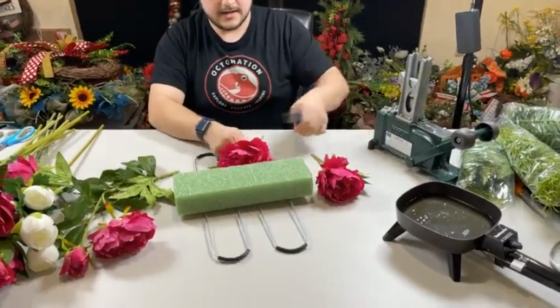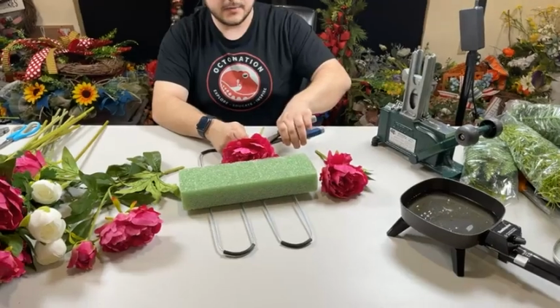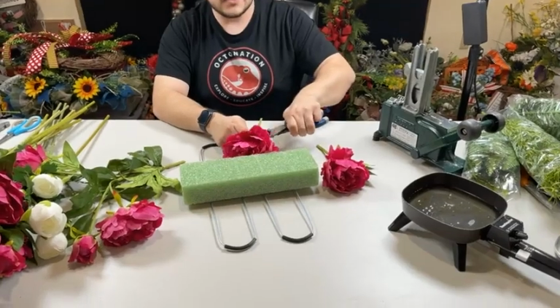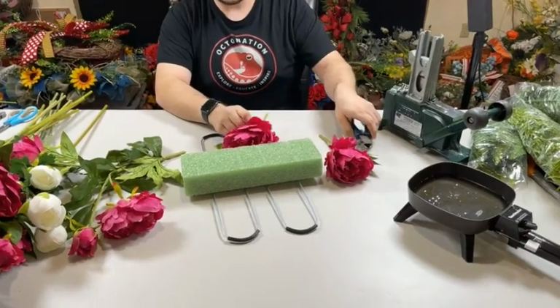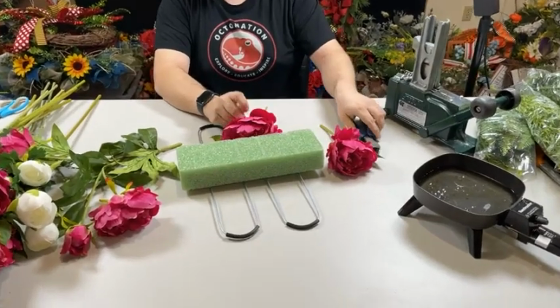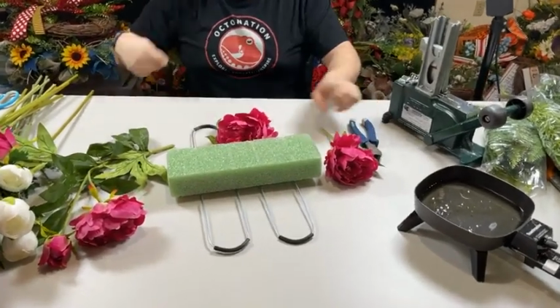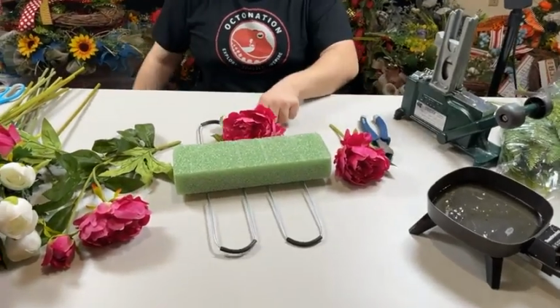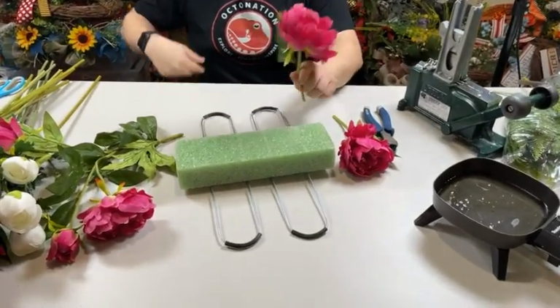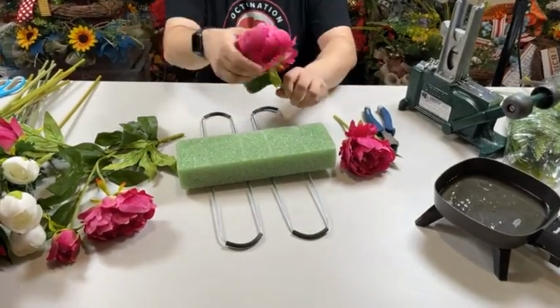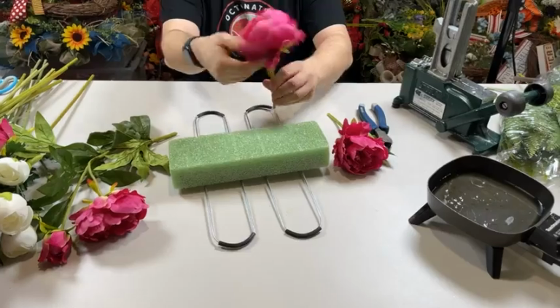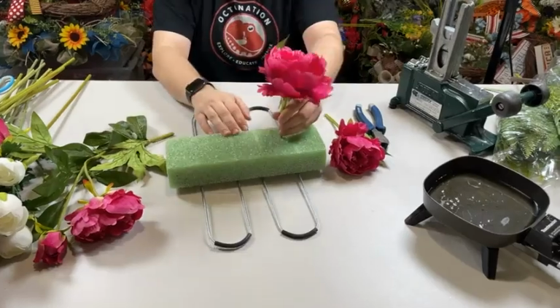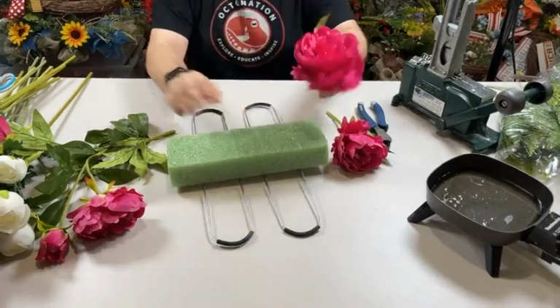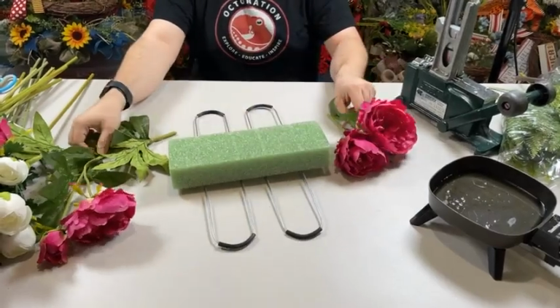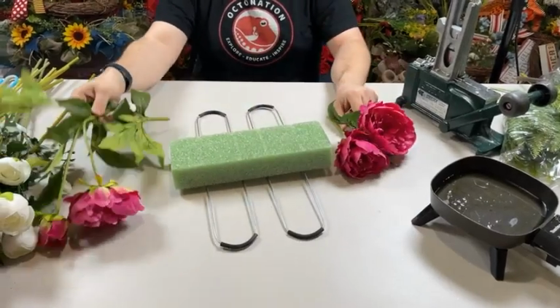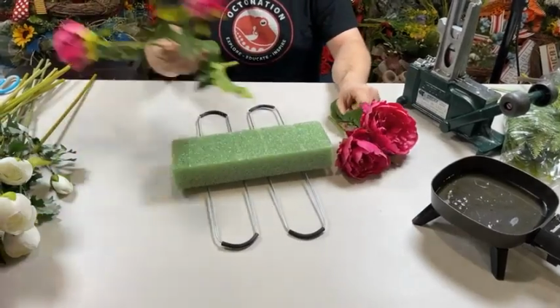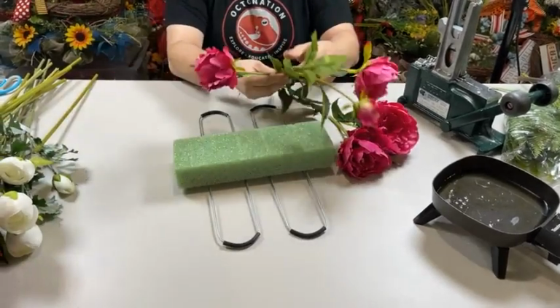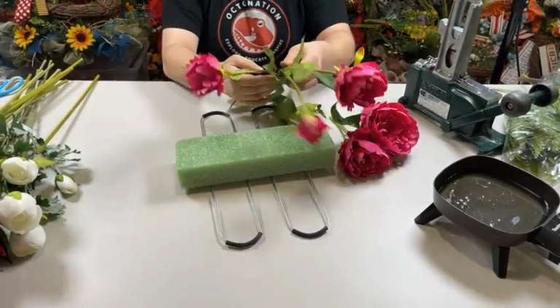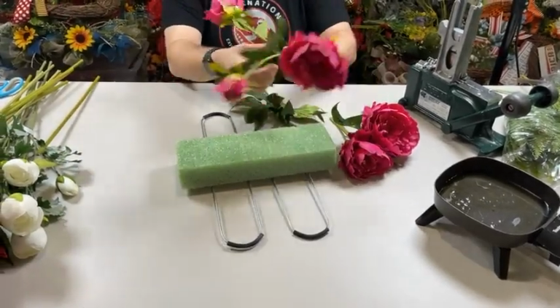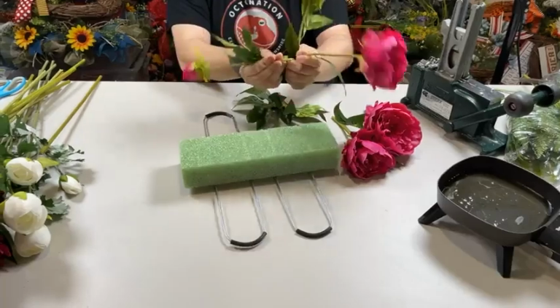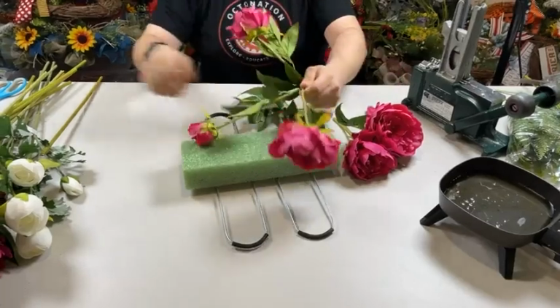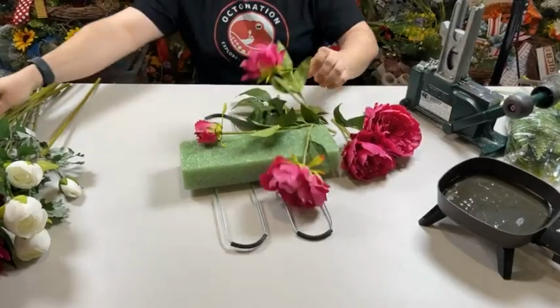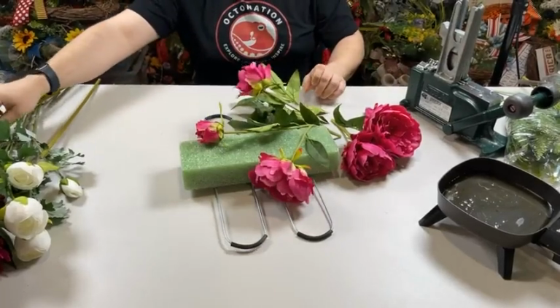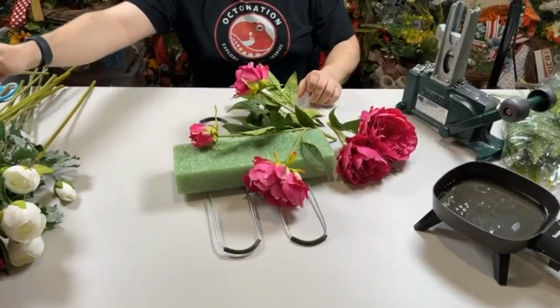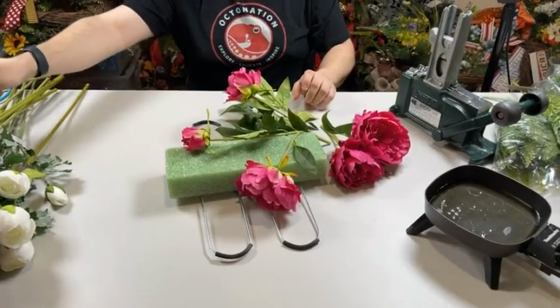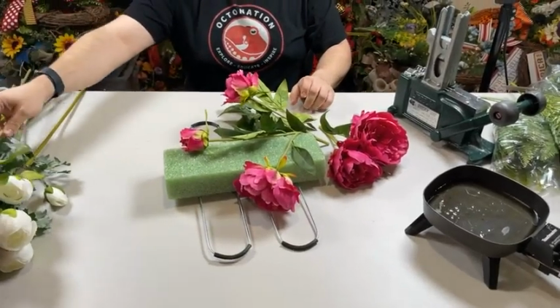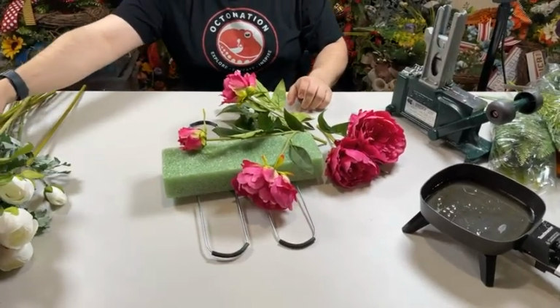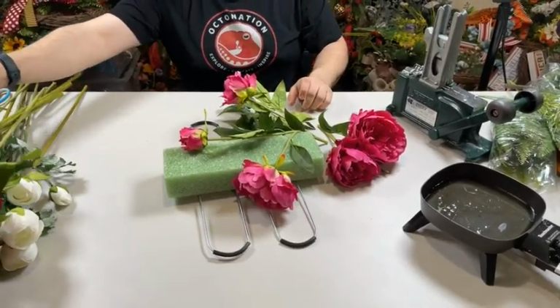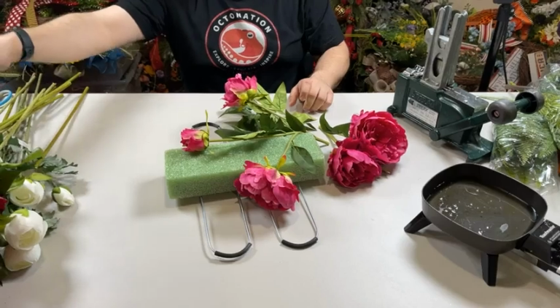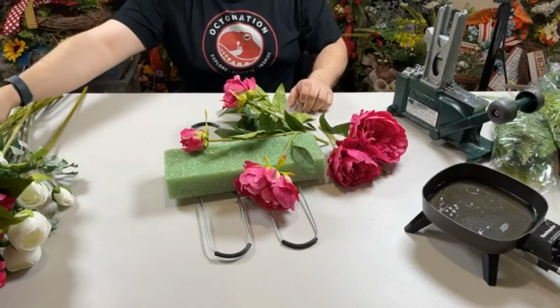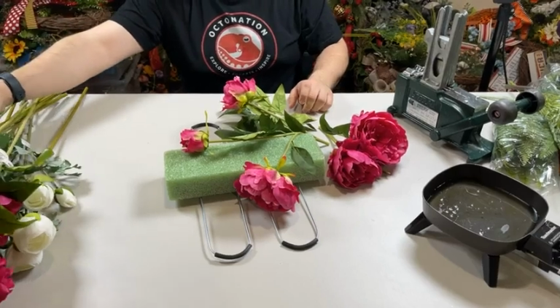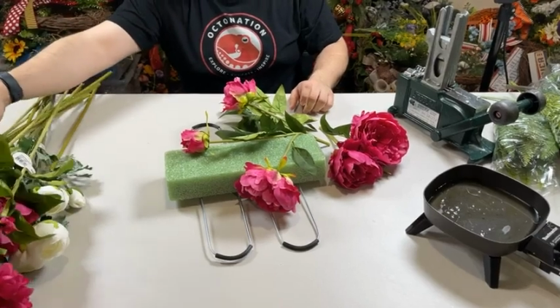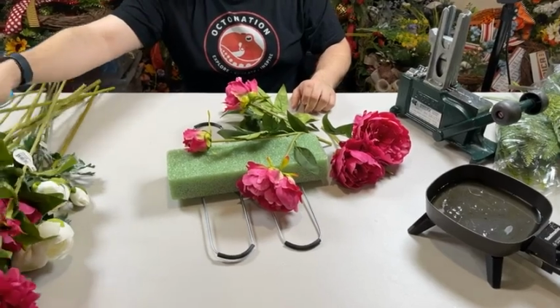We're going to use some of these deluxe peonies that we have in stock. We have them in both pink and white. We're going to do a blended grave saddle tonight, so we're going to be using both of them.